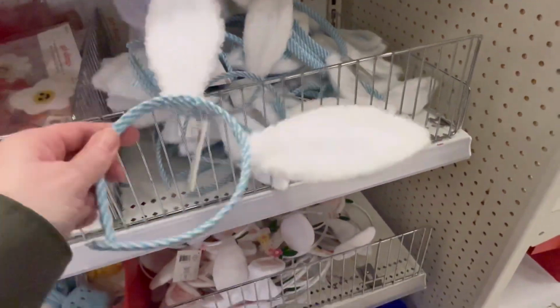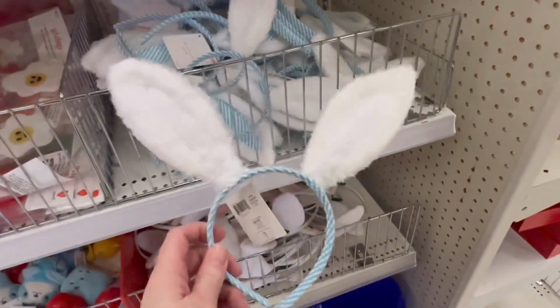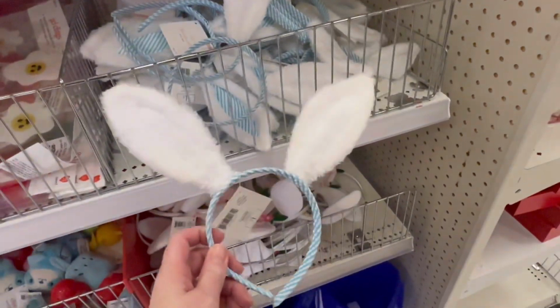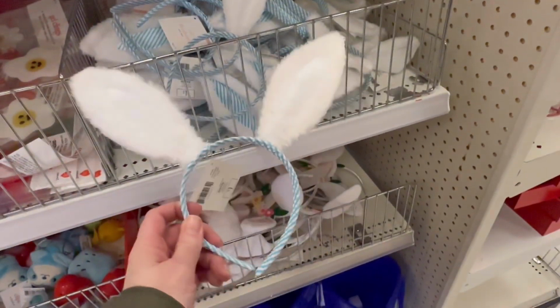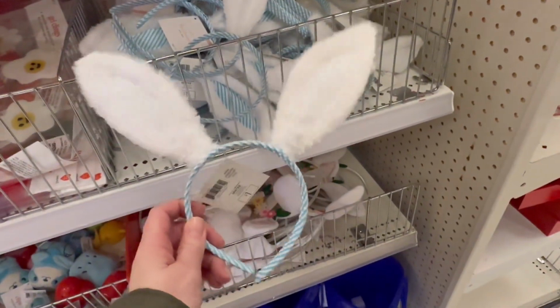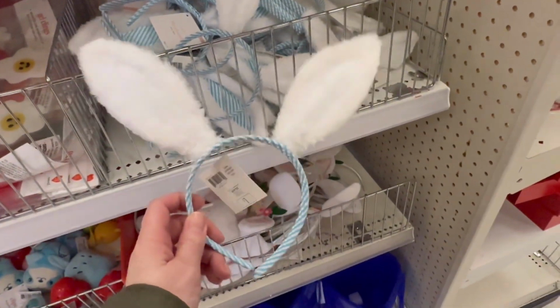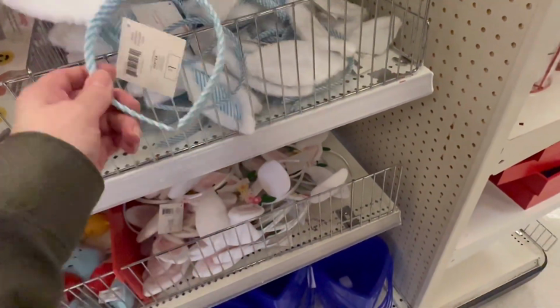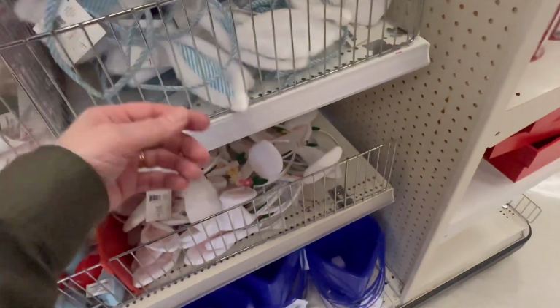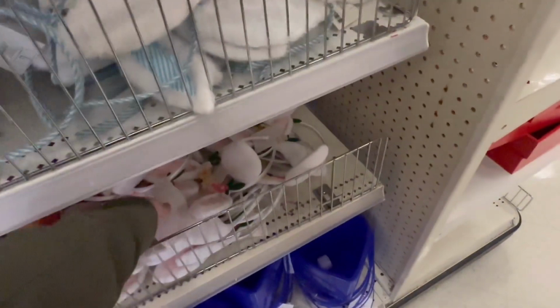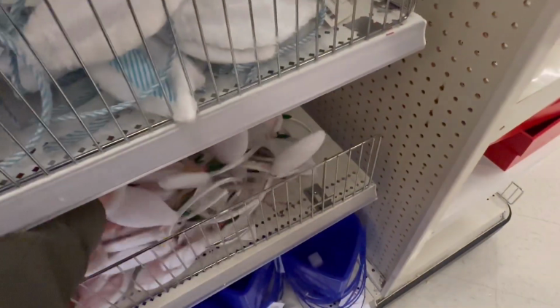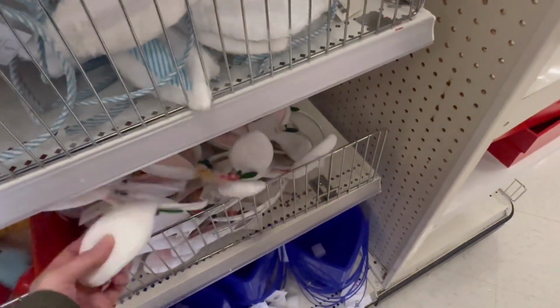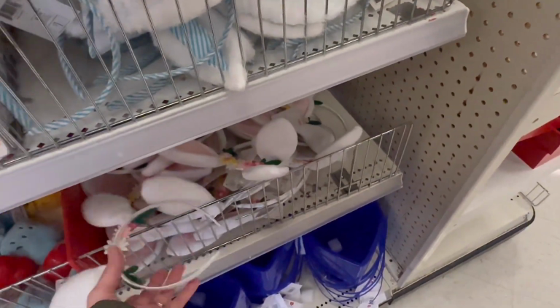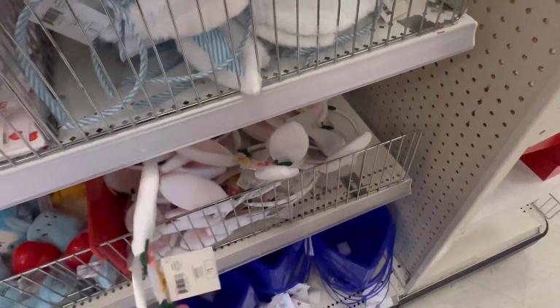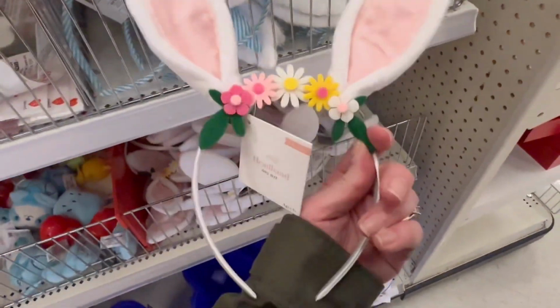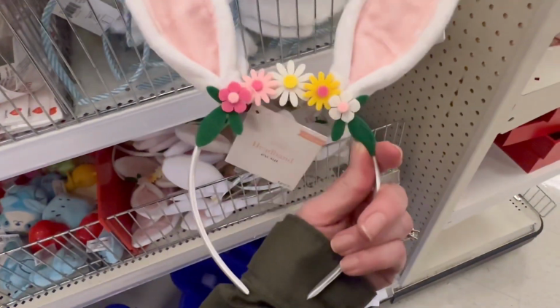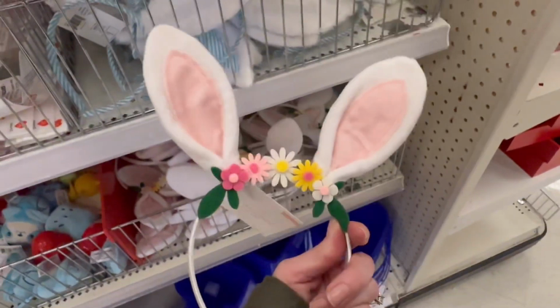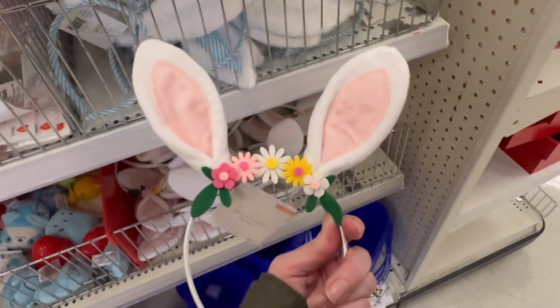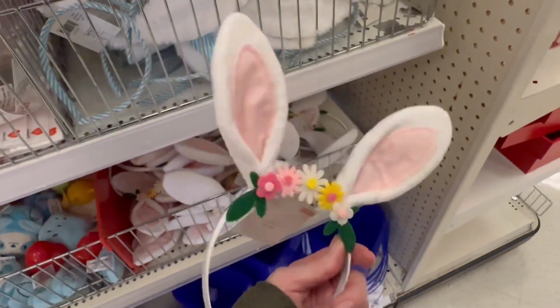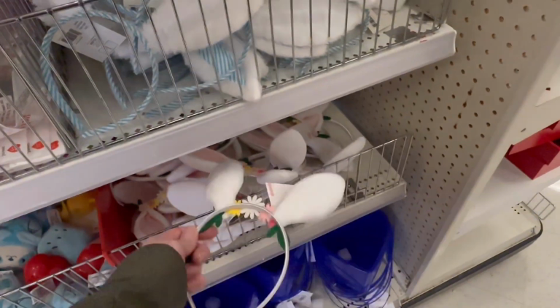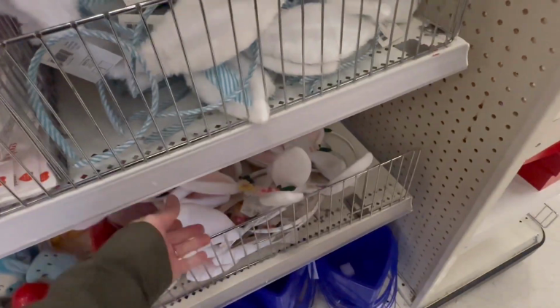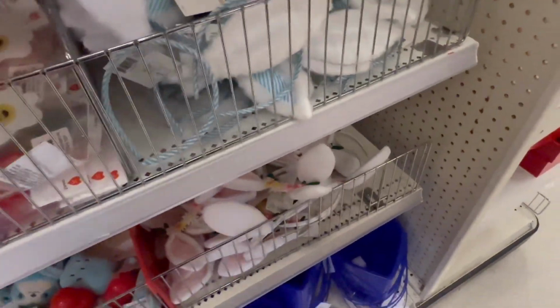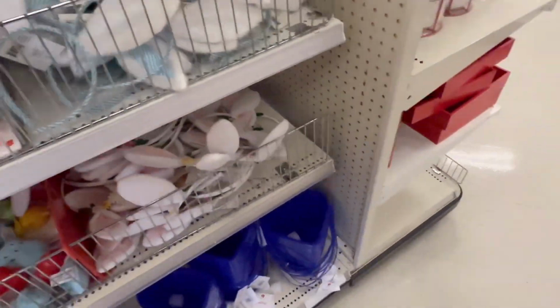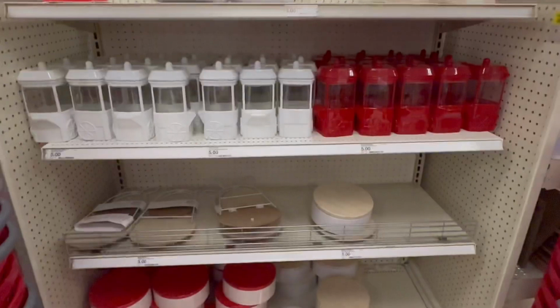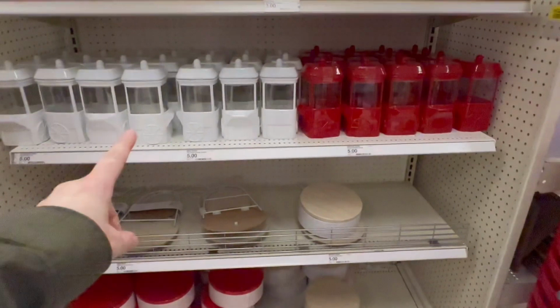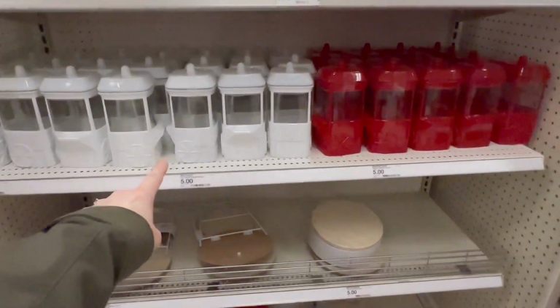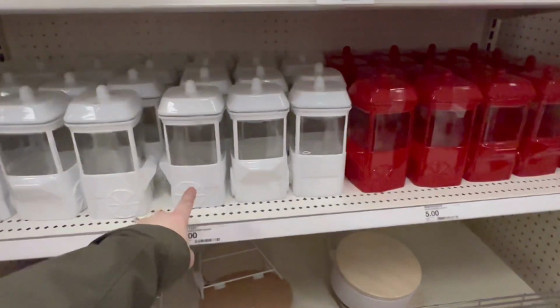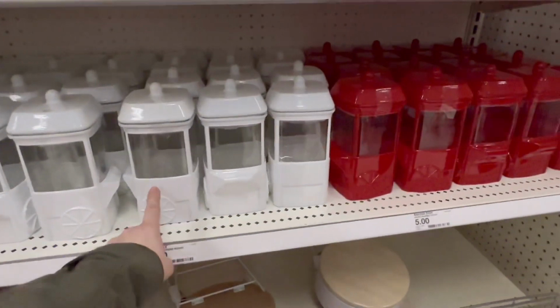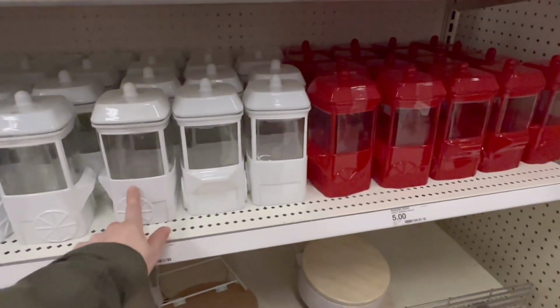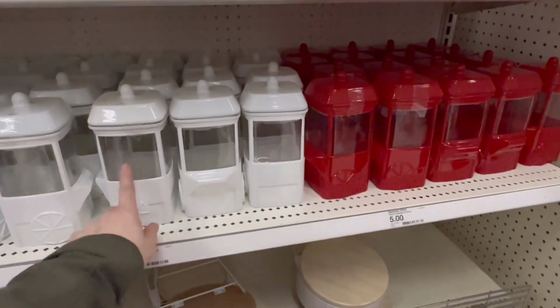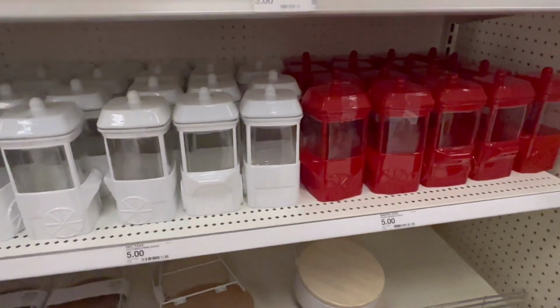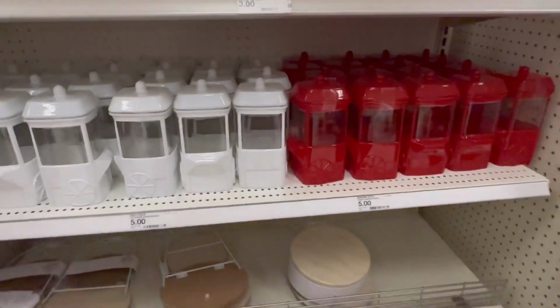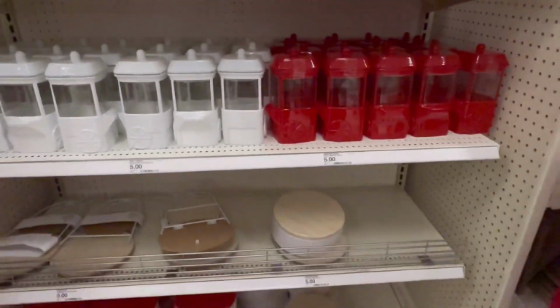Some bunny ears for $1. They've also got this one with little flowers on it. I've seen these all over YouTube — they've got plenty of them here.